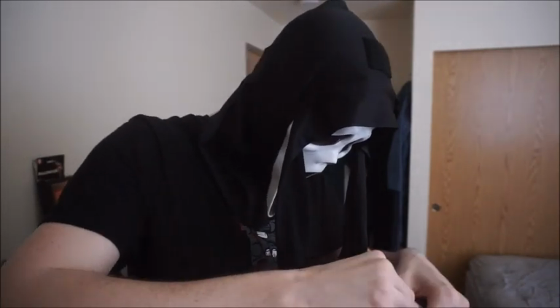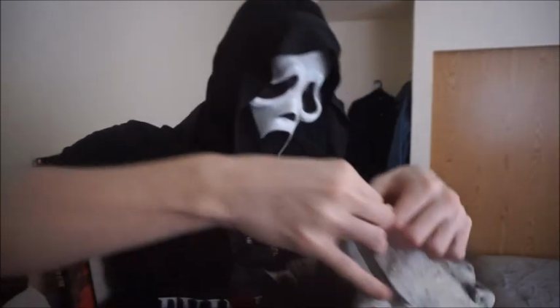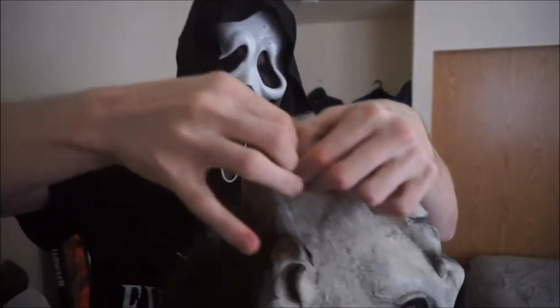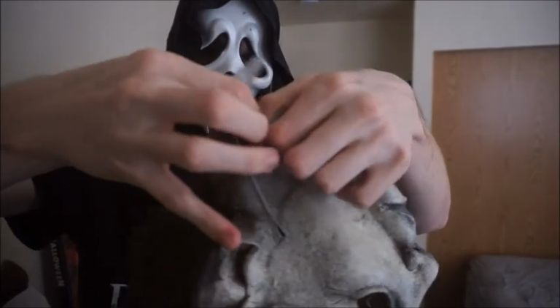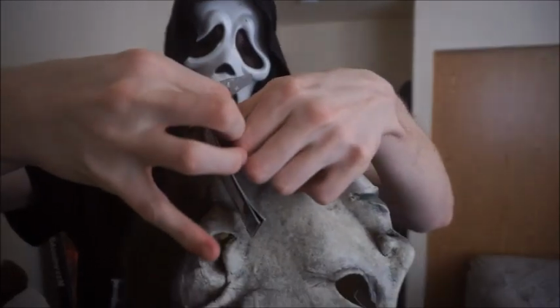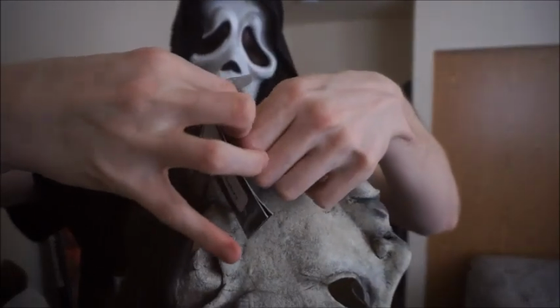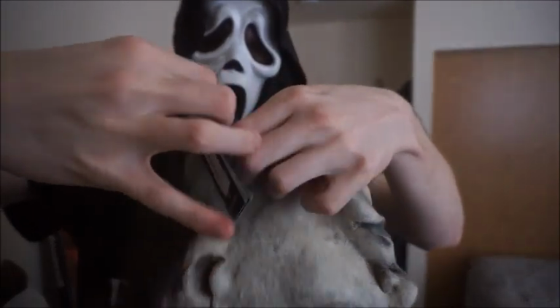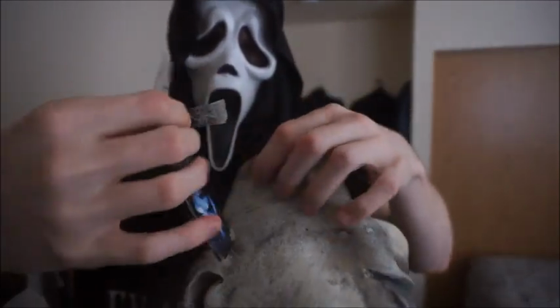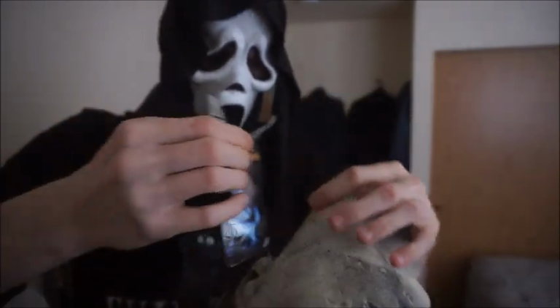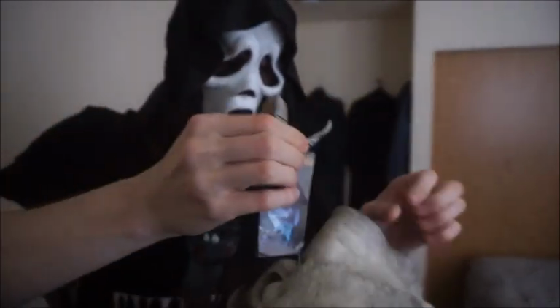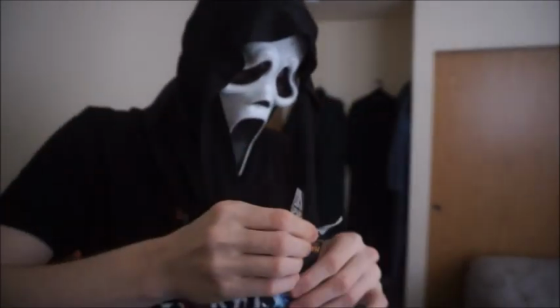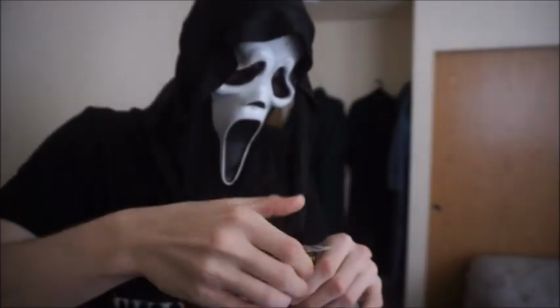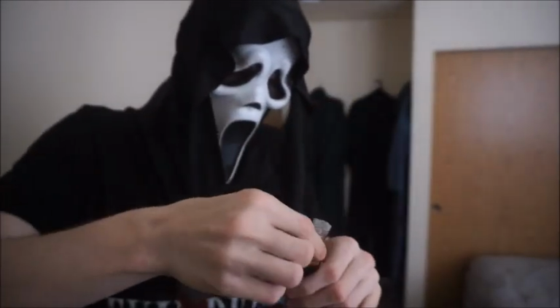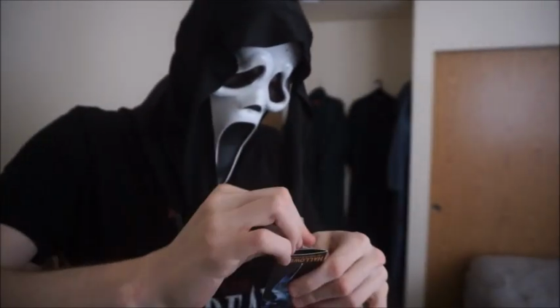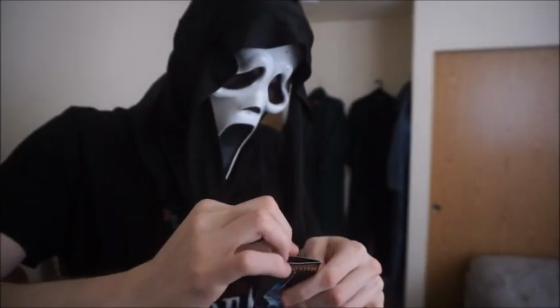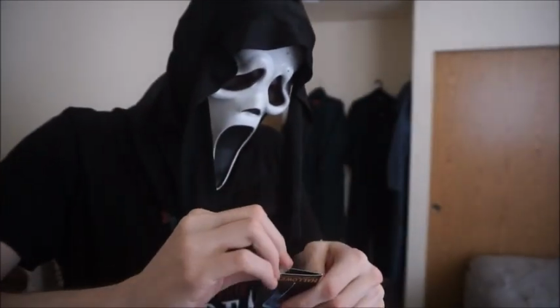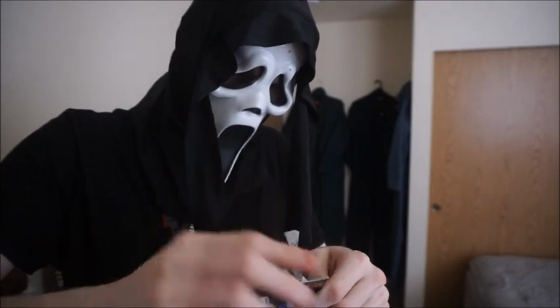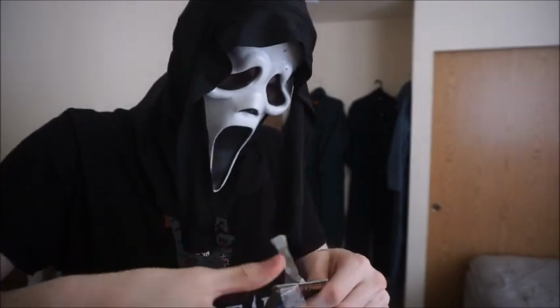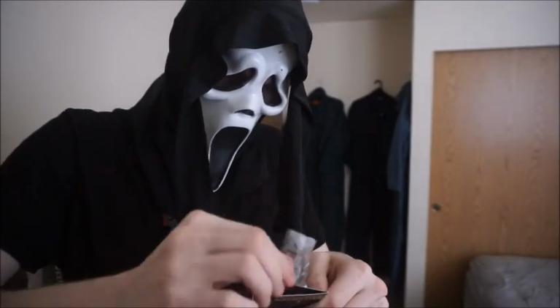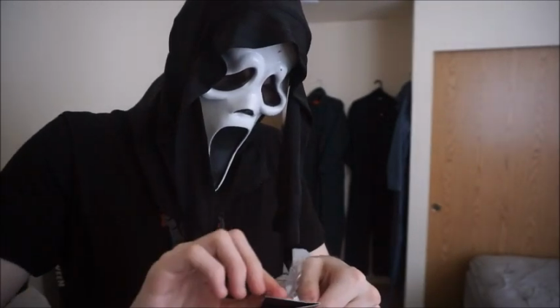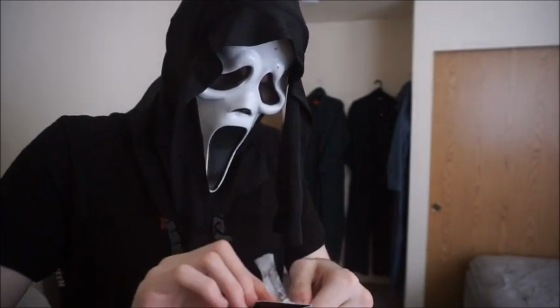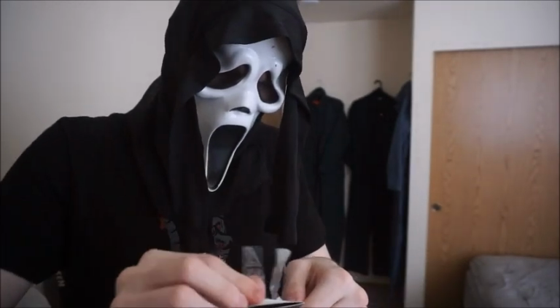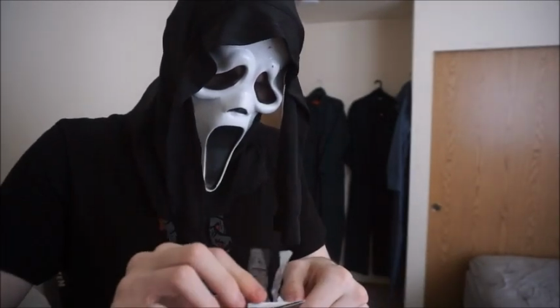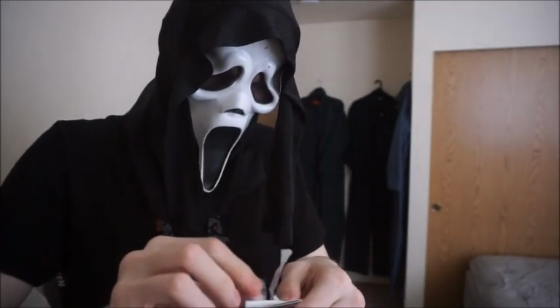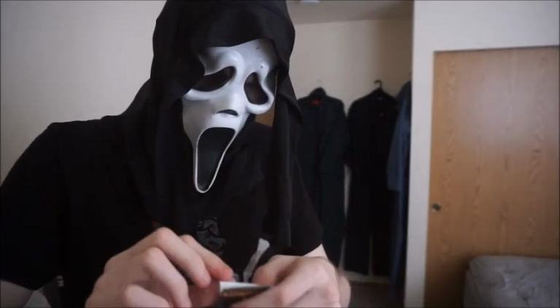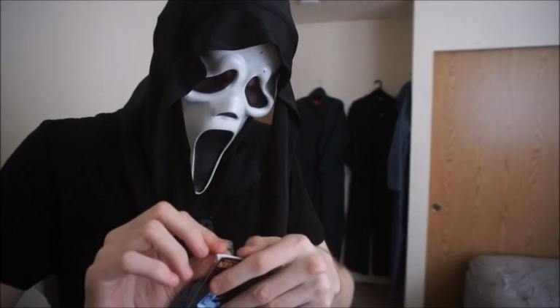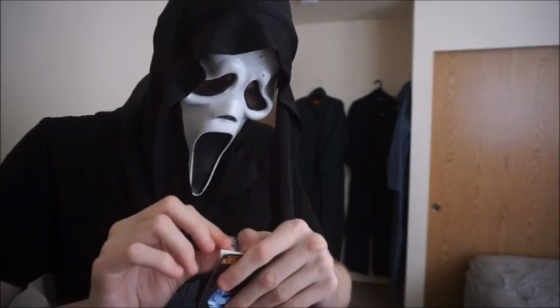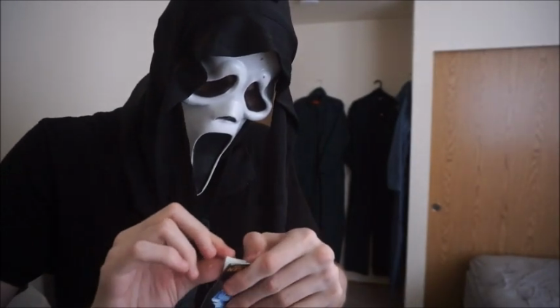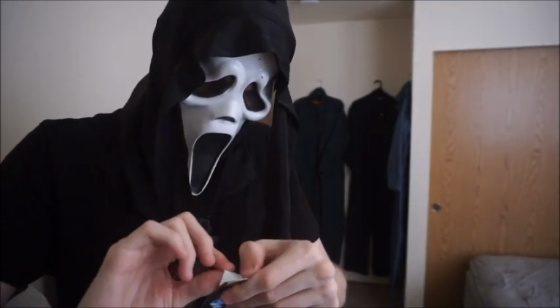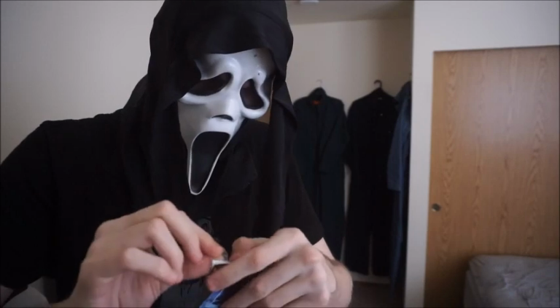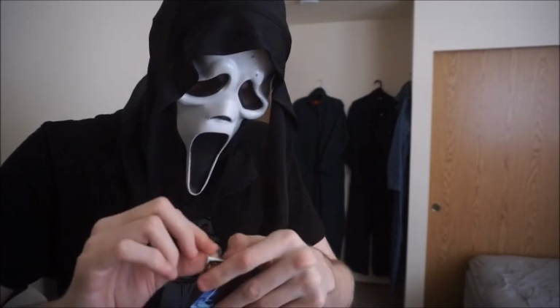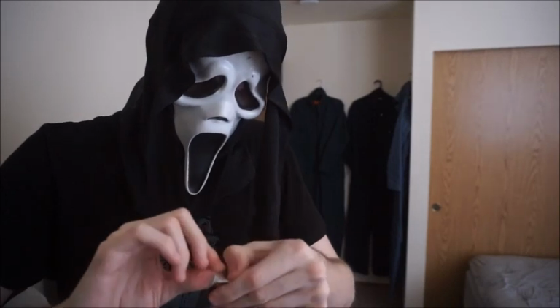Look at that — they taped the tag on. I like having the tags to my masks.